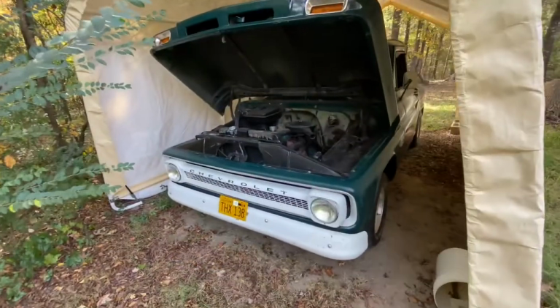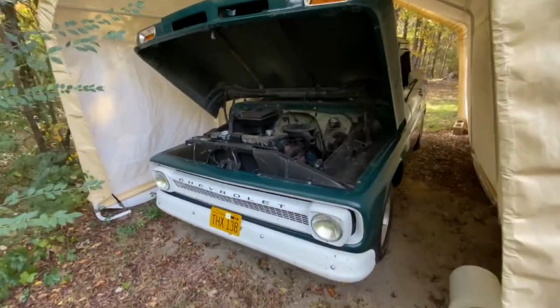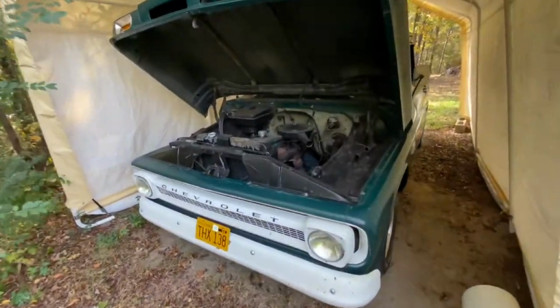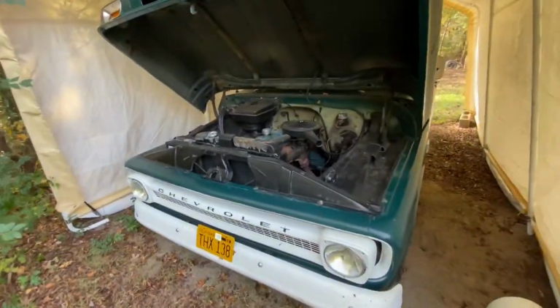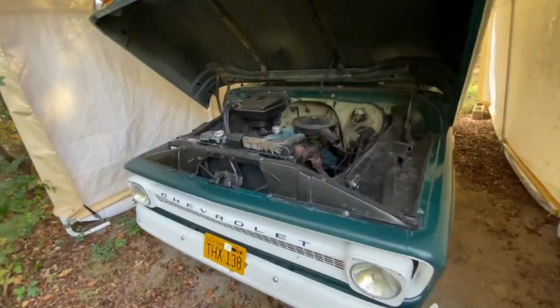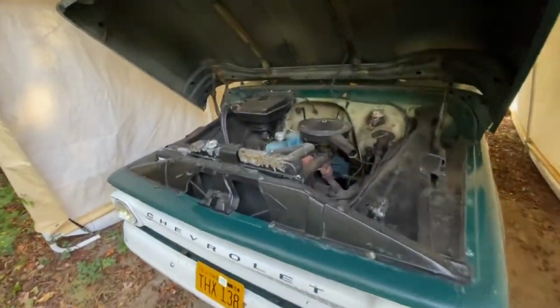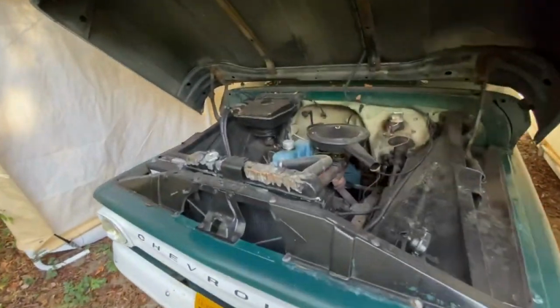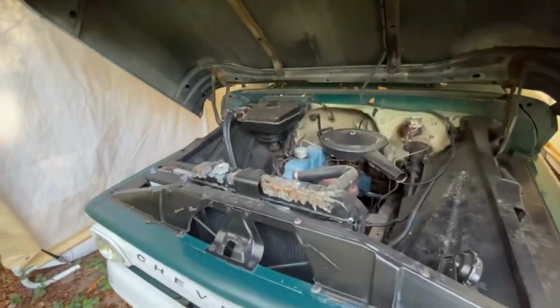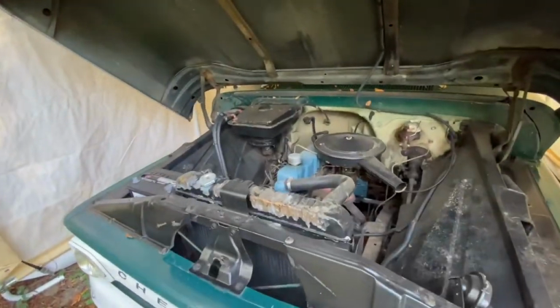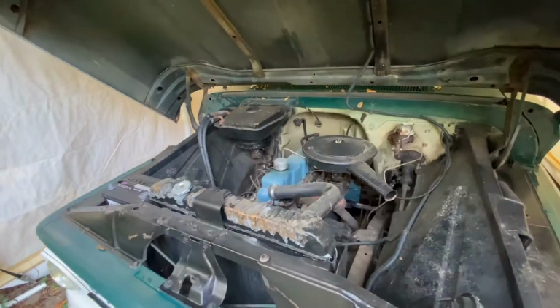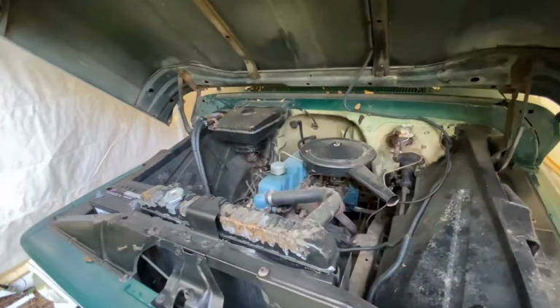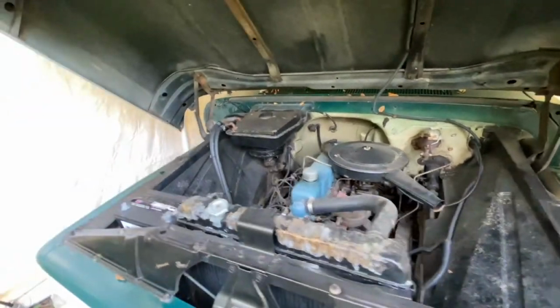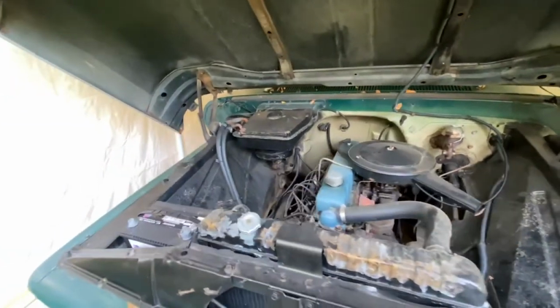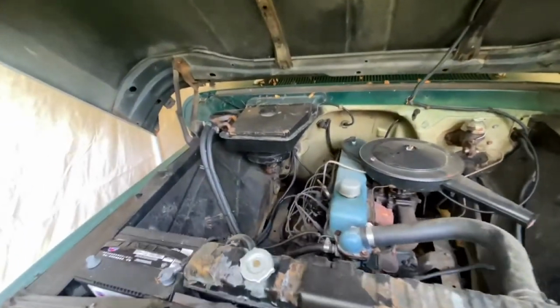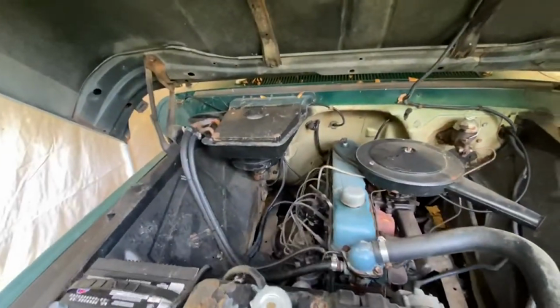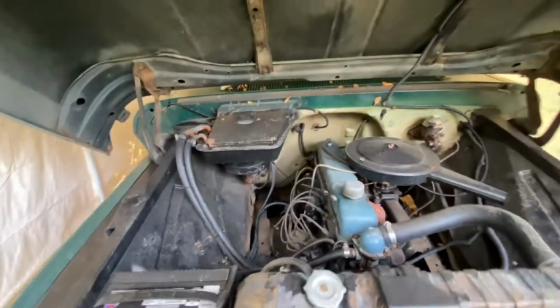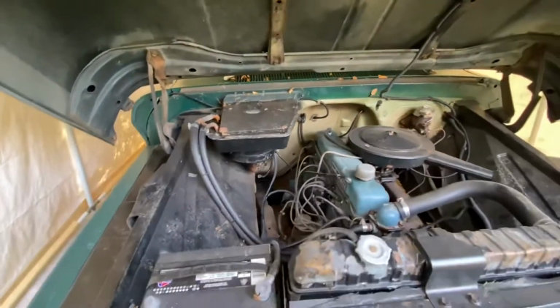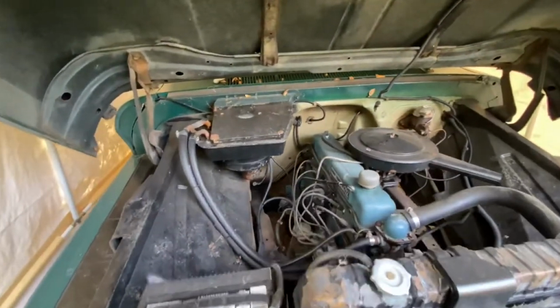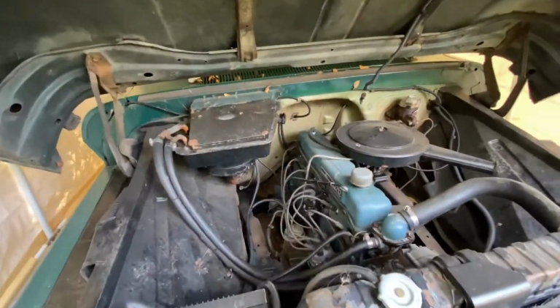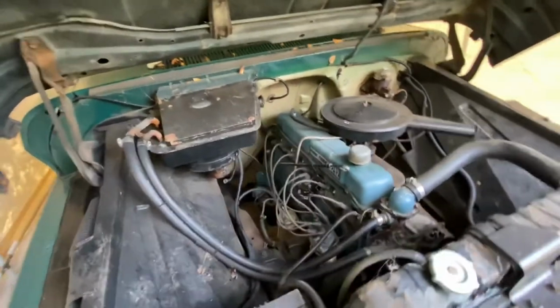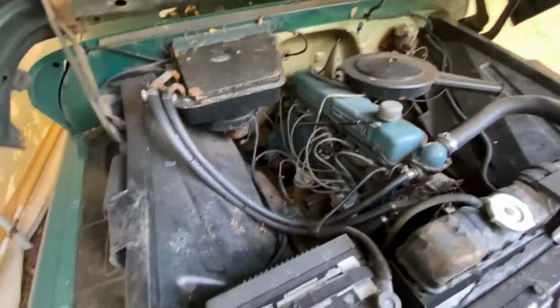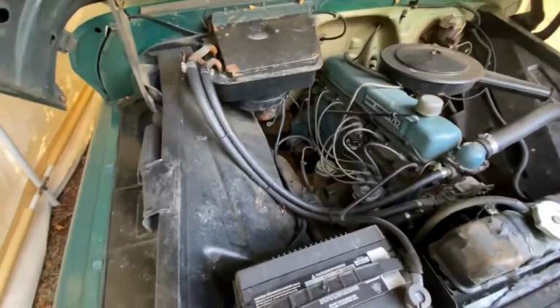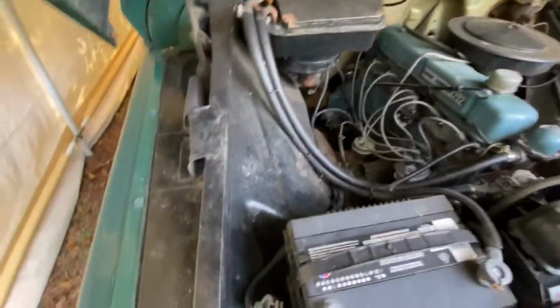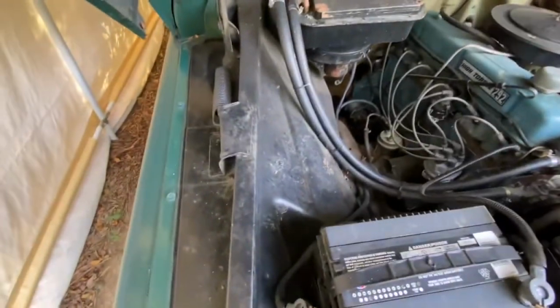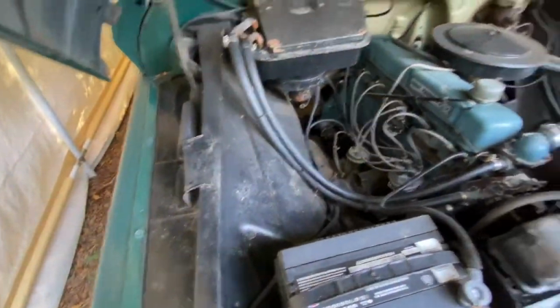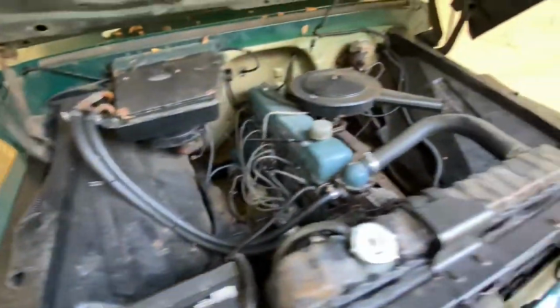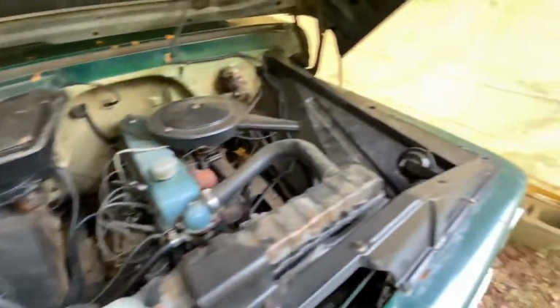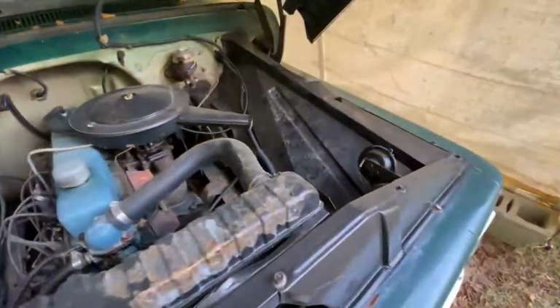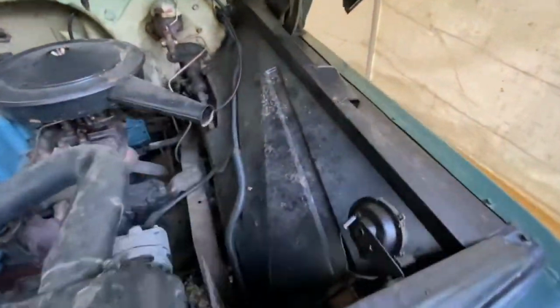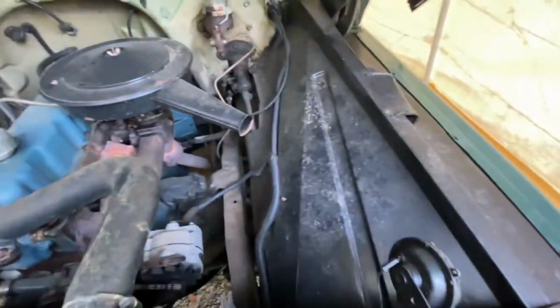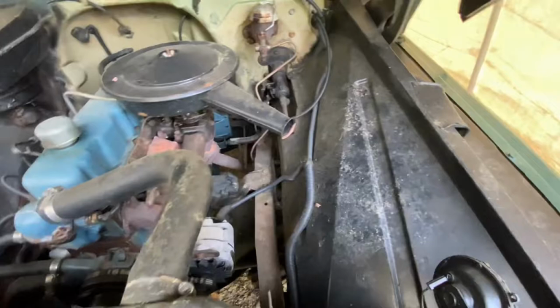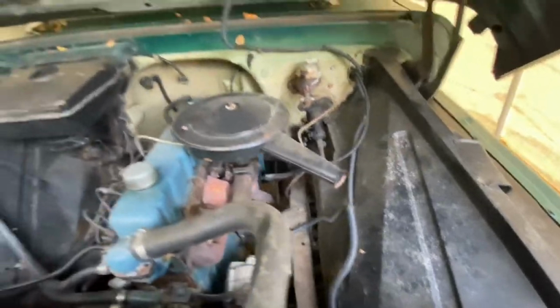Alright guys, couldn't get the truck started. Unfortunately I think the battery's died and I don't feel like running to go get the battery charger at the moment, but I've got the hood popped open here. It's kind of dirty — looks like the cats have been kind of hiding up in here at night time and whatnot.